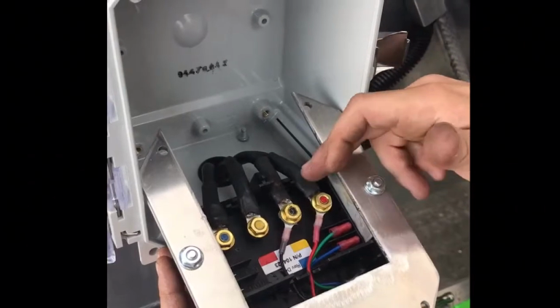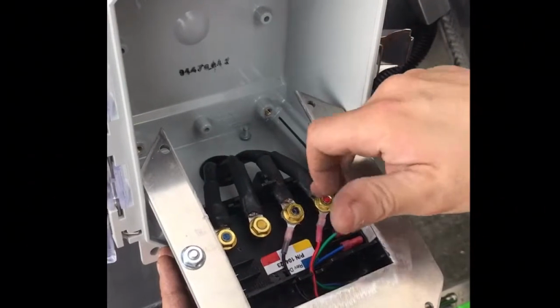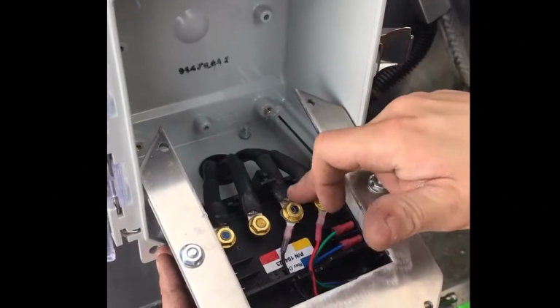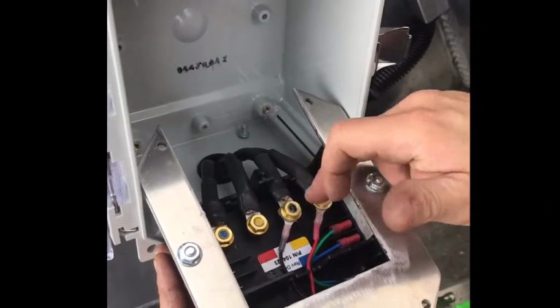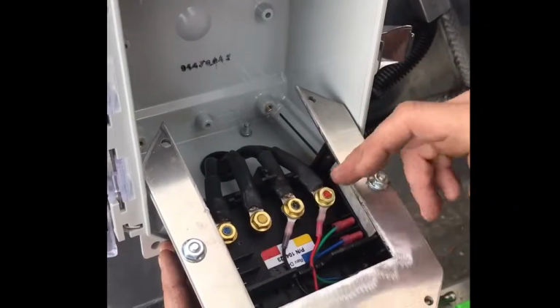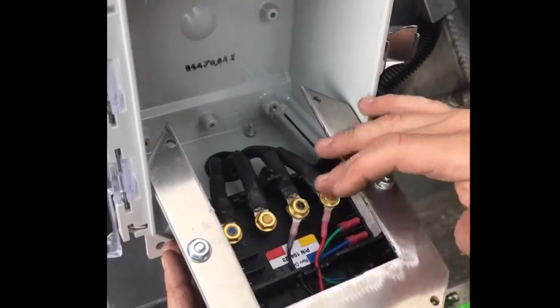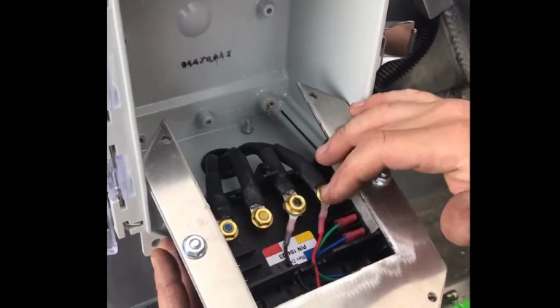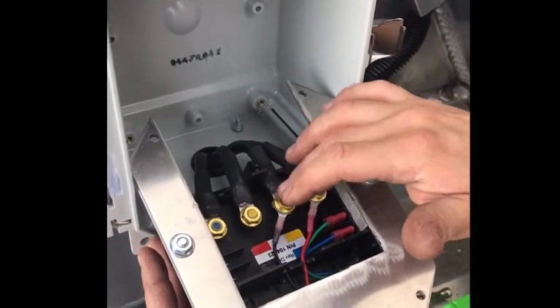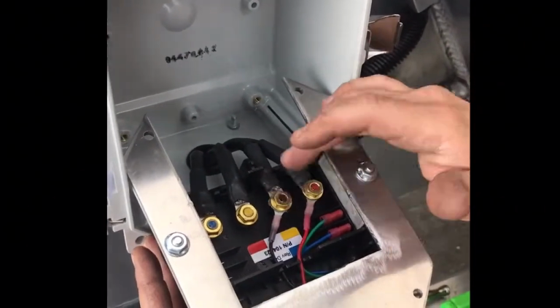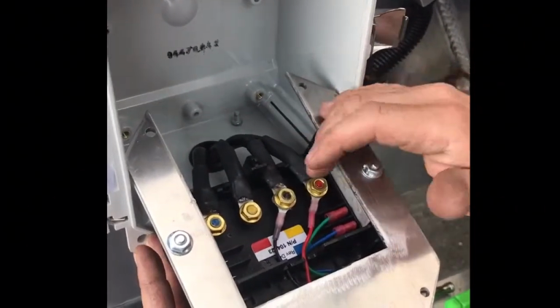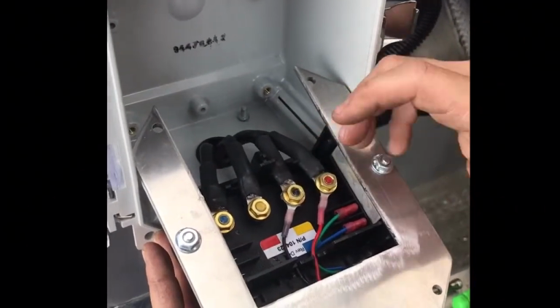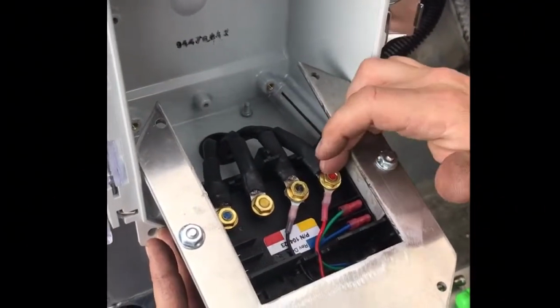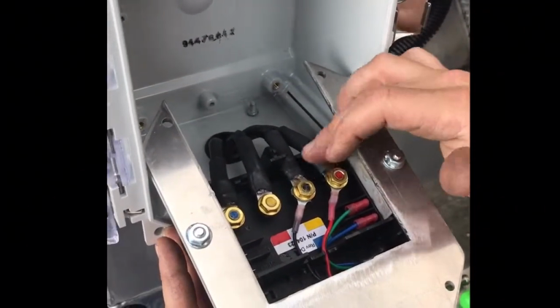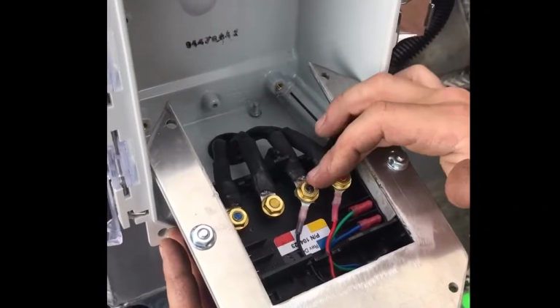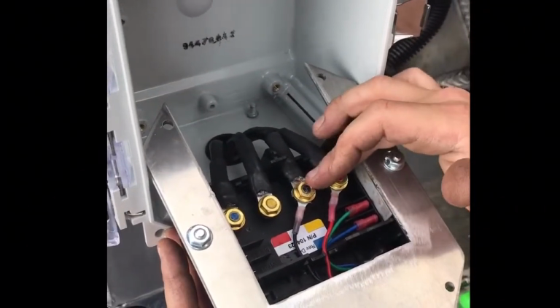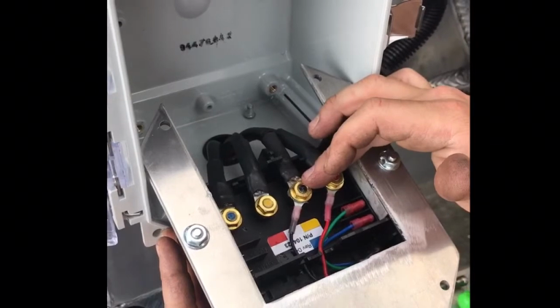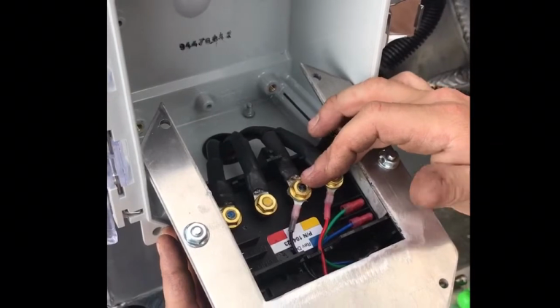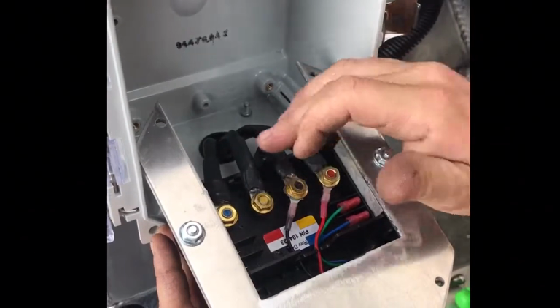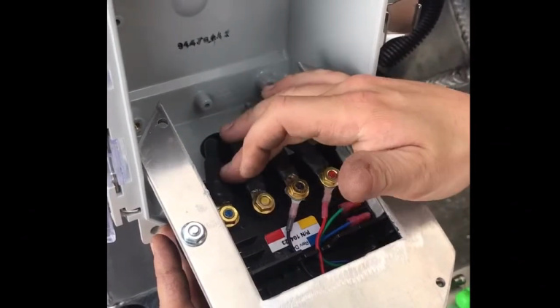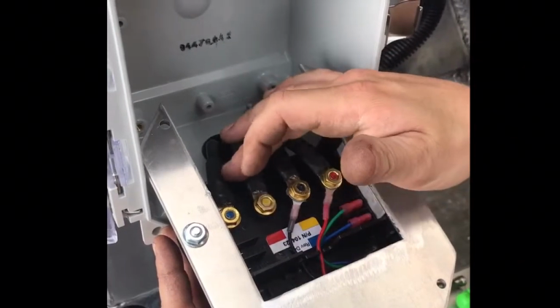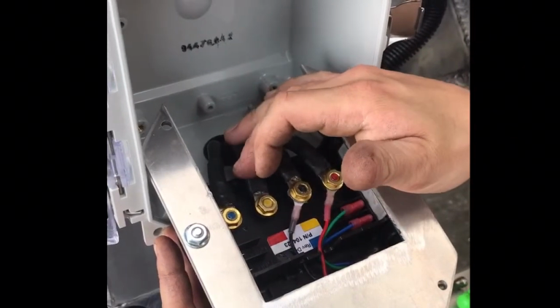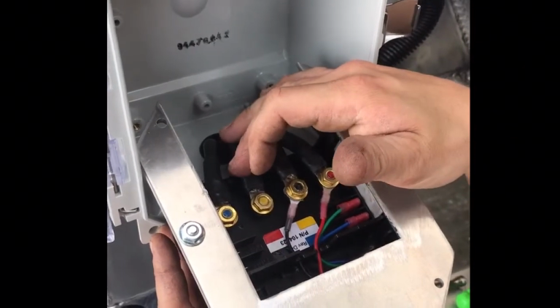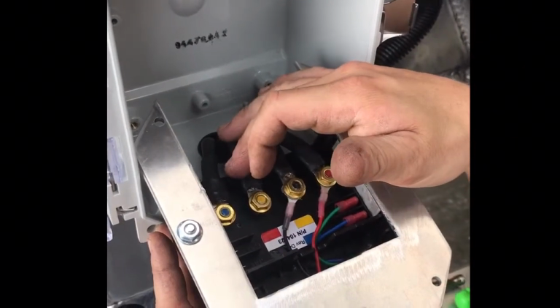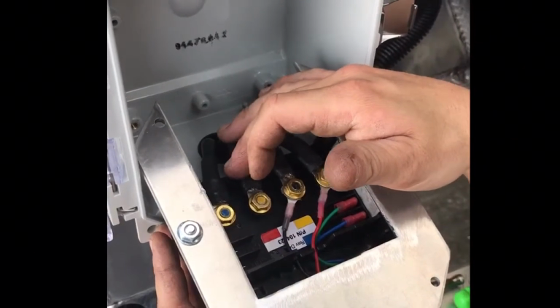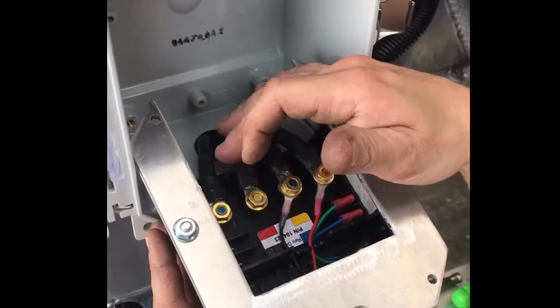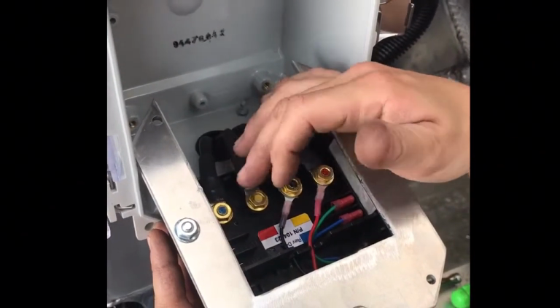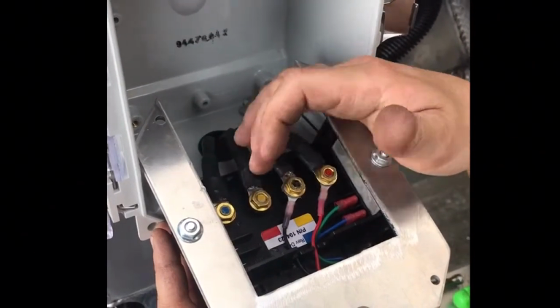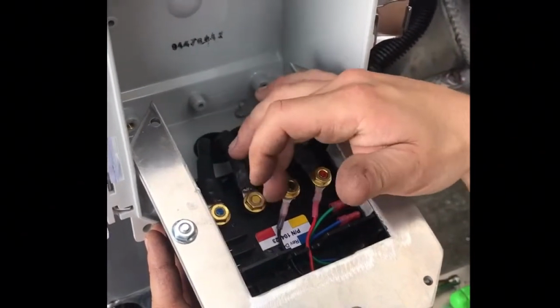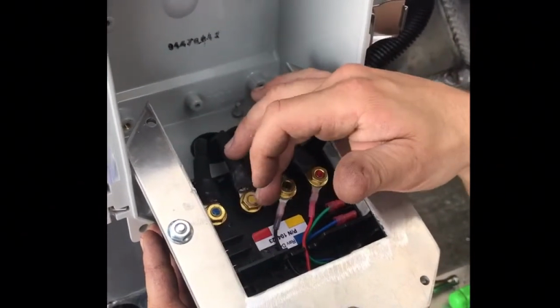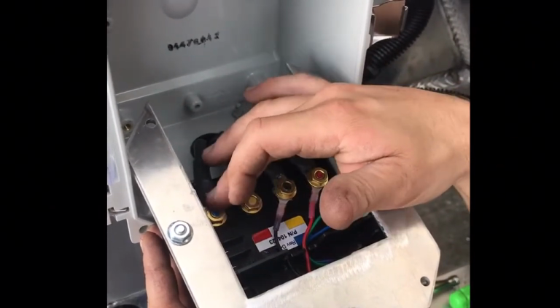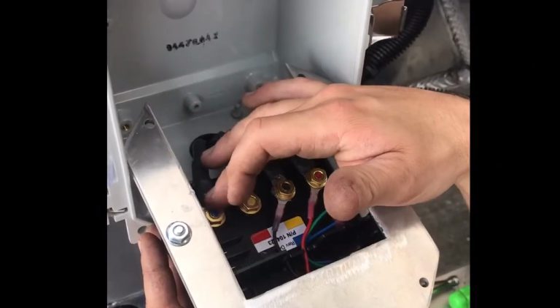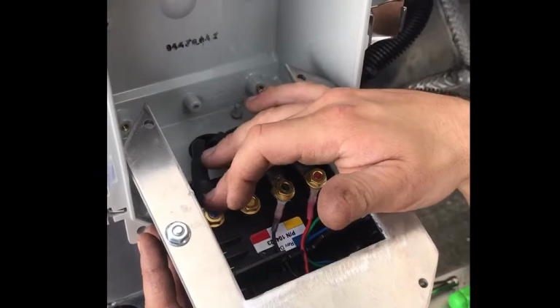Basically these two coming in are going to go right up to the plug and are going to be your power — this is your positive and this is your negative. The other two are going to go straight up to your motor. This is obviously your power and your ground for that.